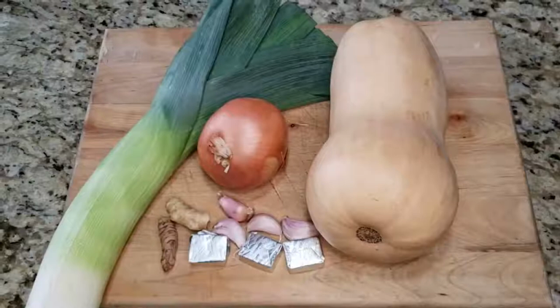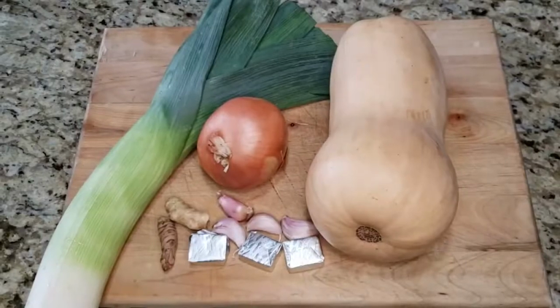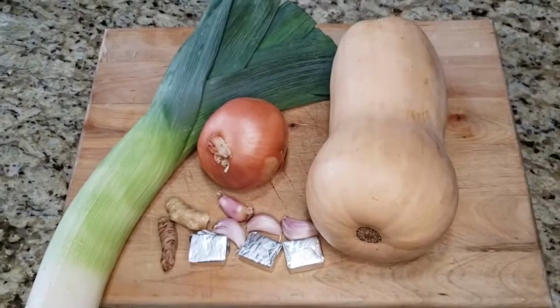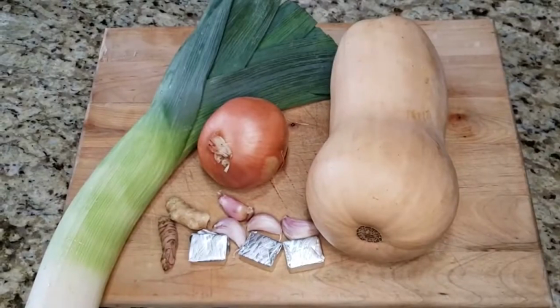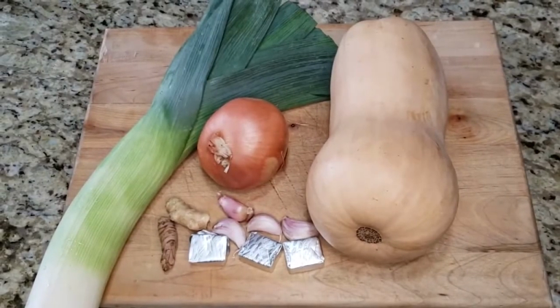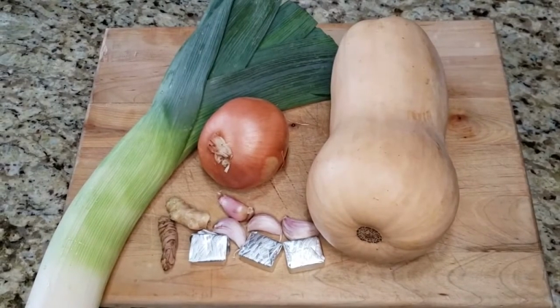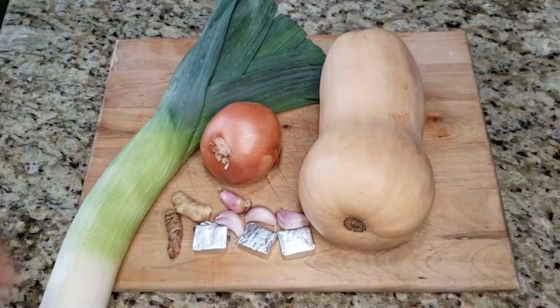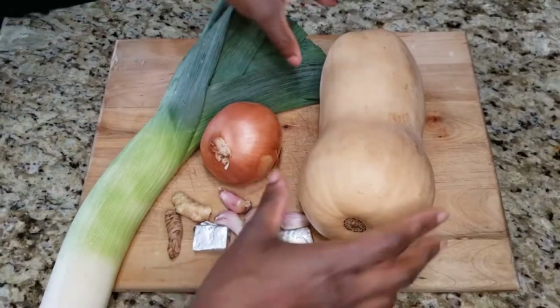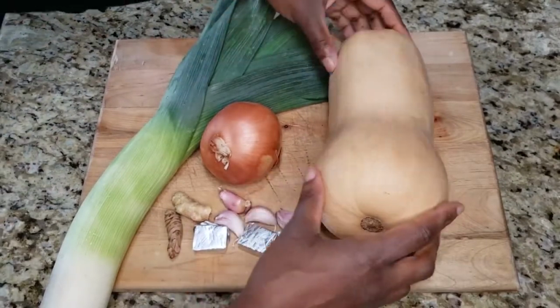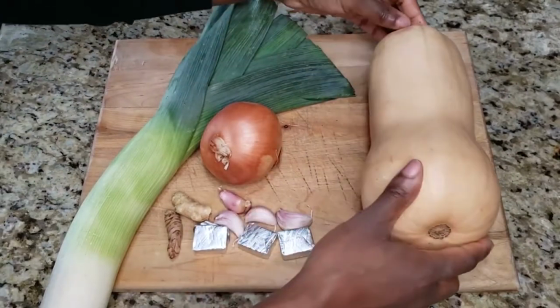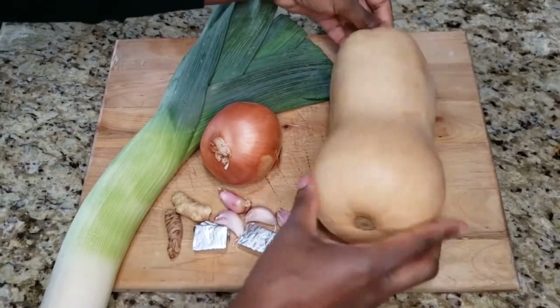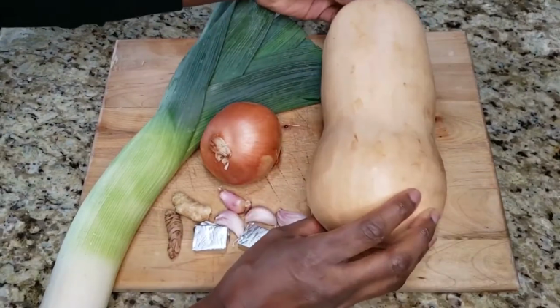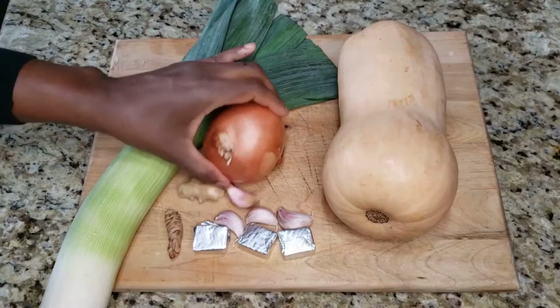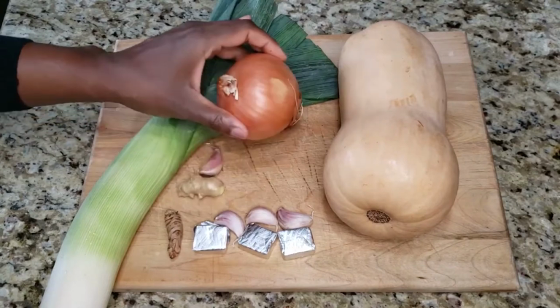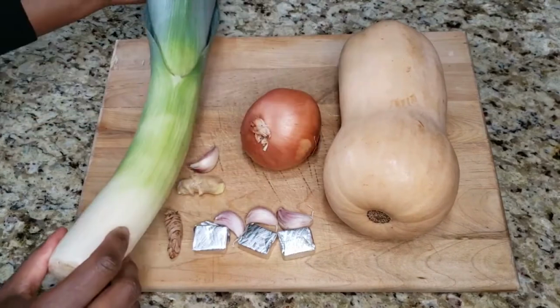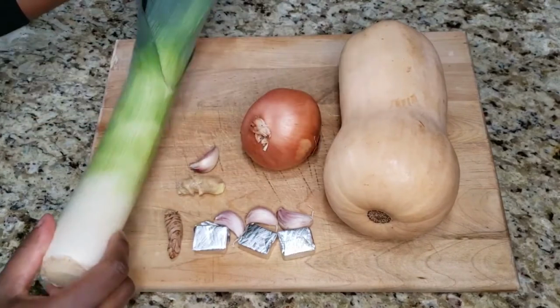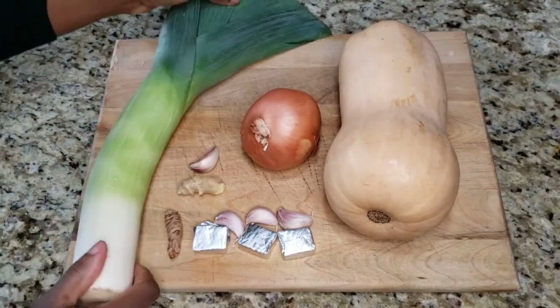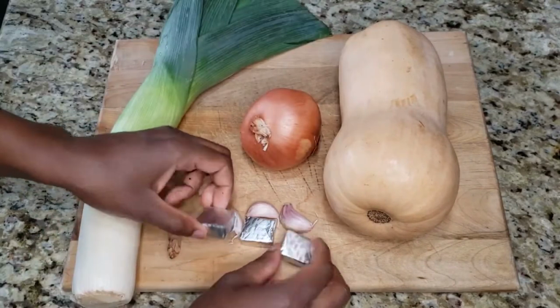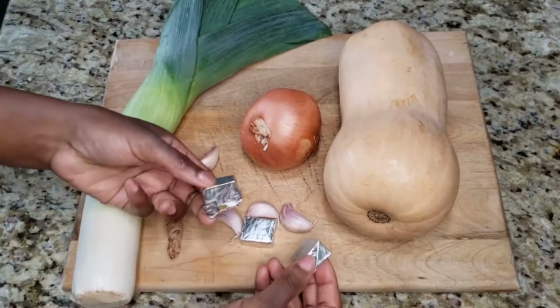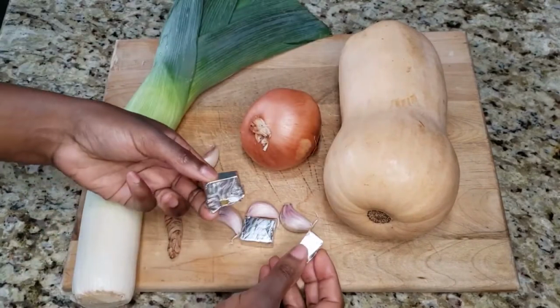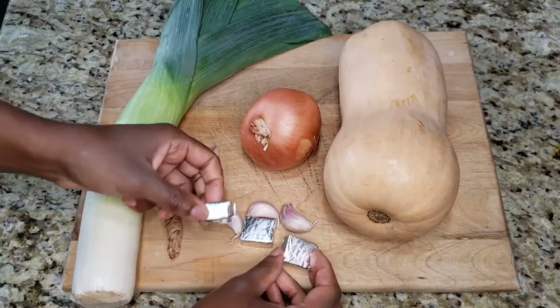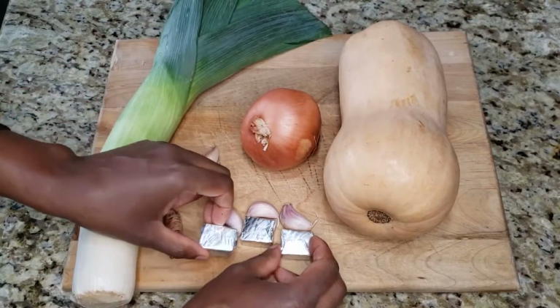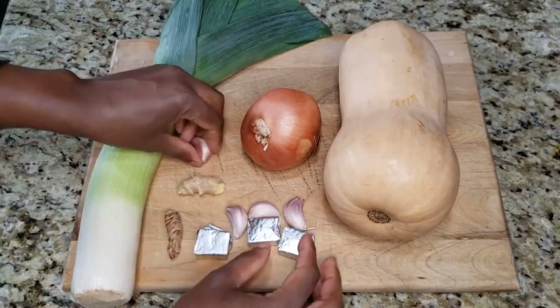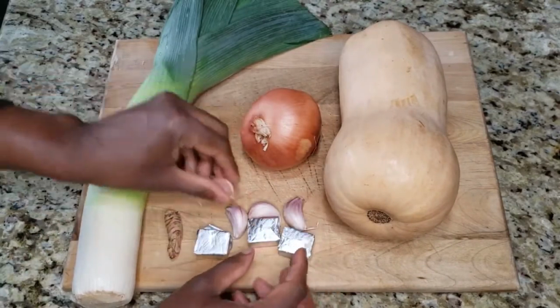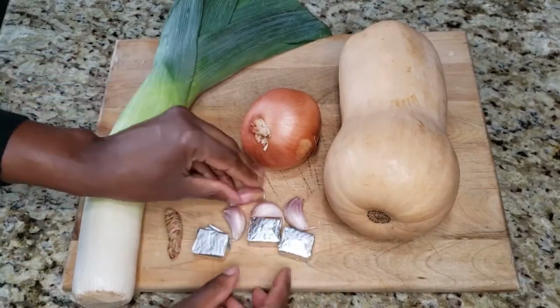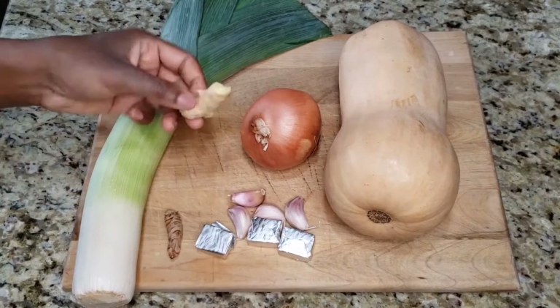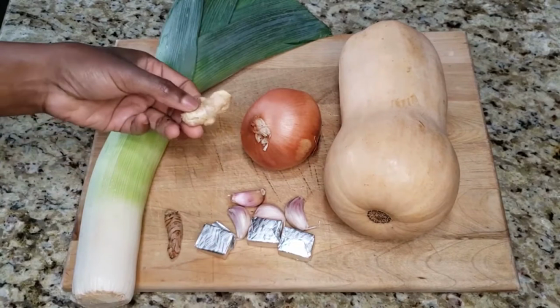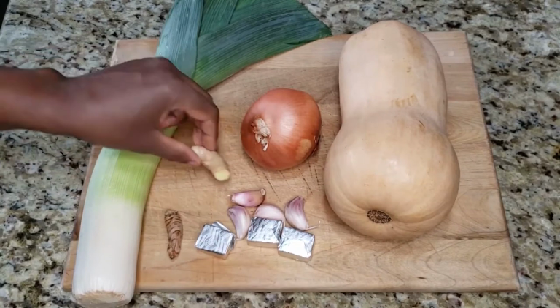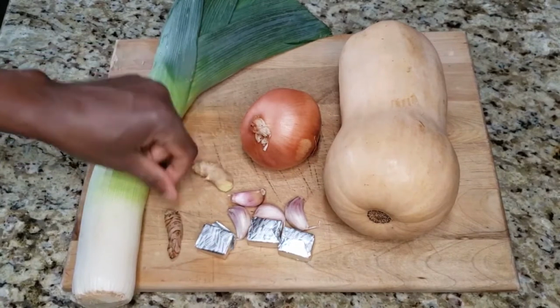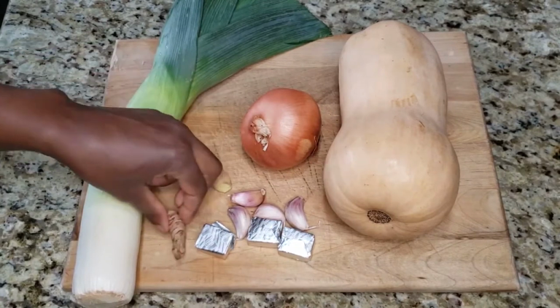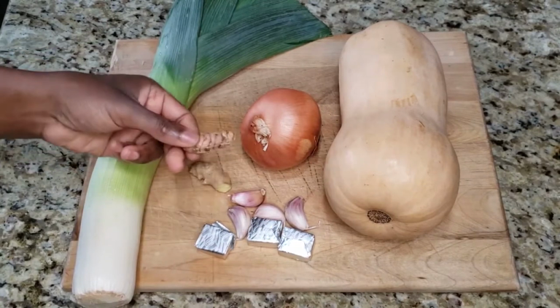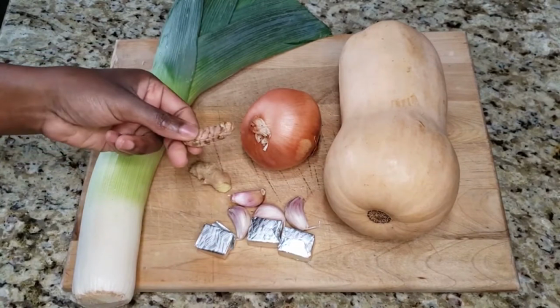These are the major ingredients that I'll be using: a whole butternut squash, a full onion, one leek, three vegetable bouillon cubes, four cloves of garlic, about half an inch of ginger and half an inch of turmeric.